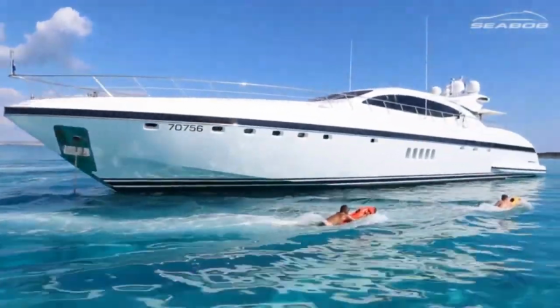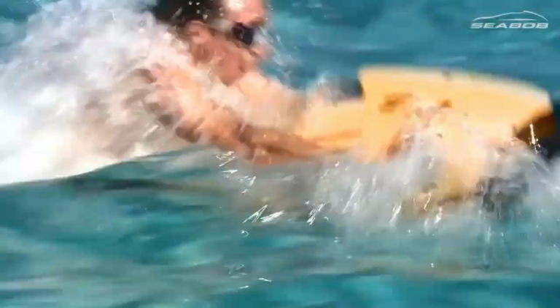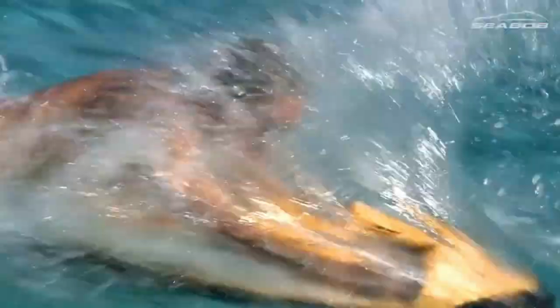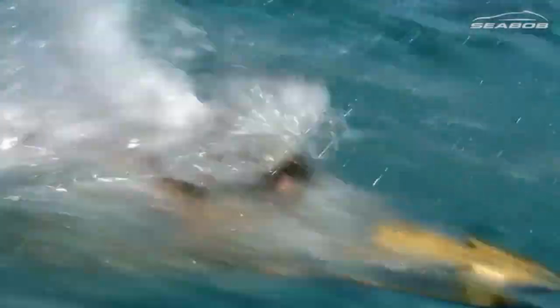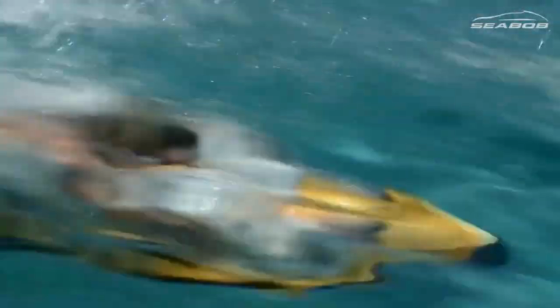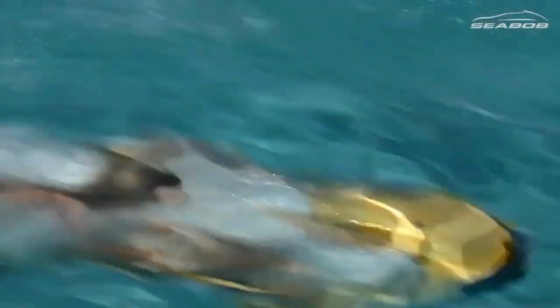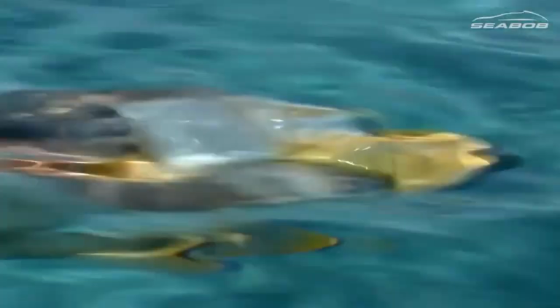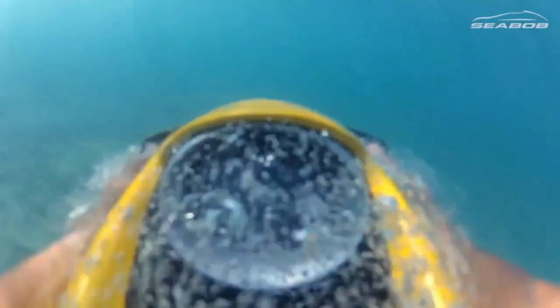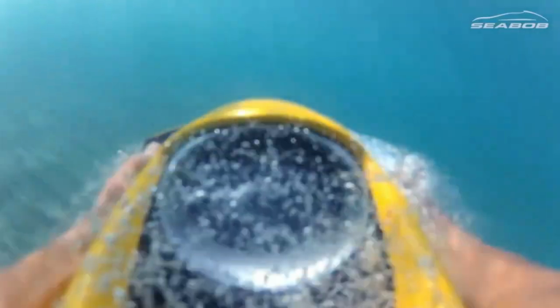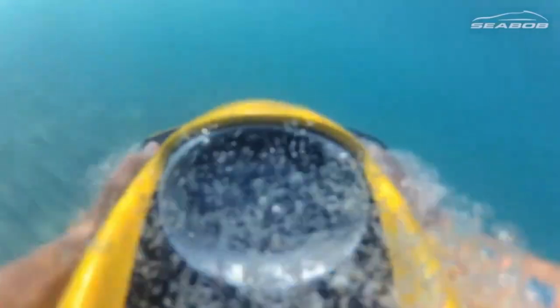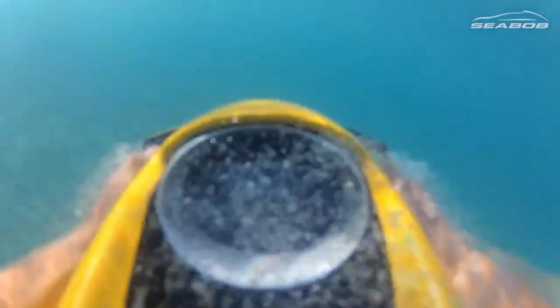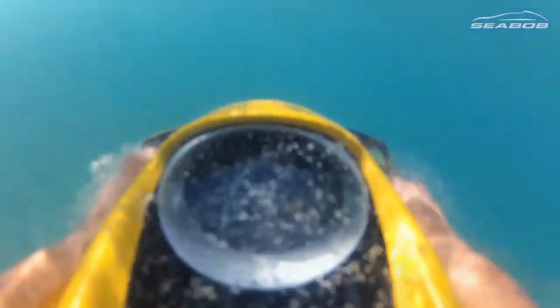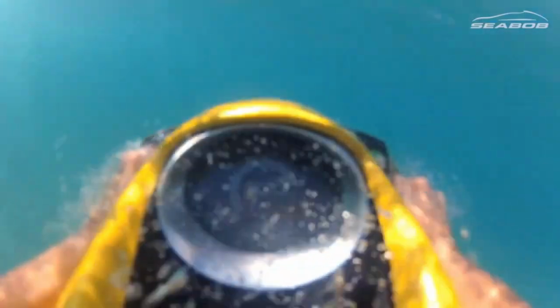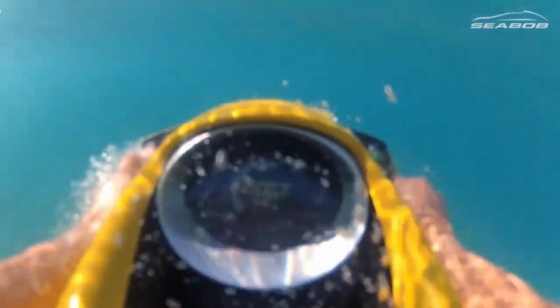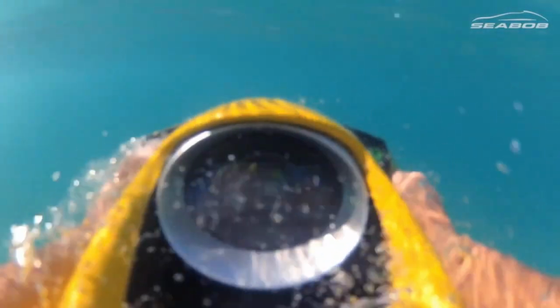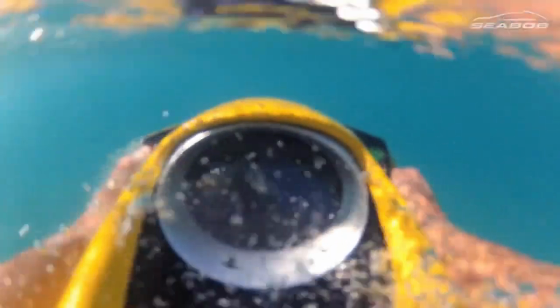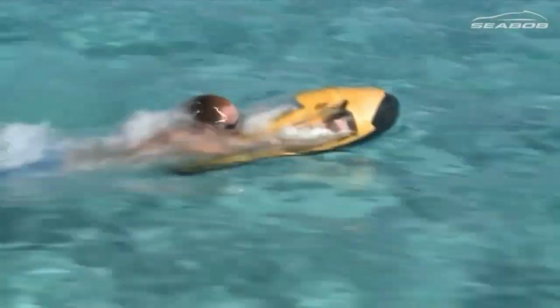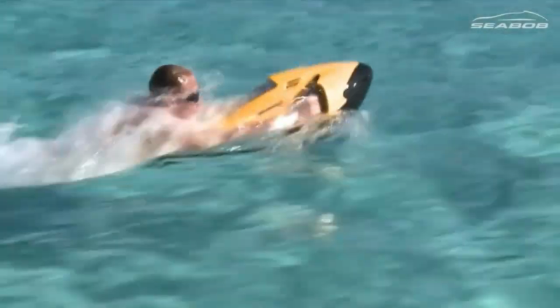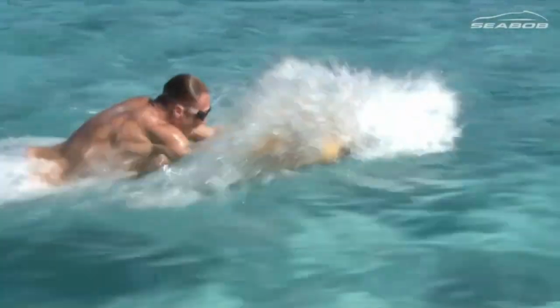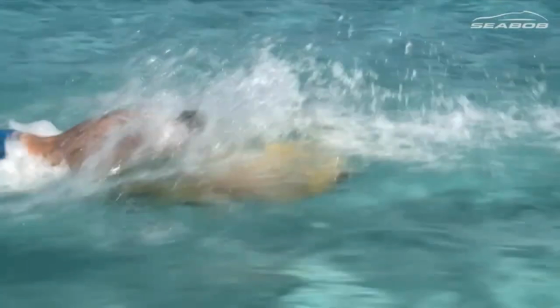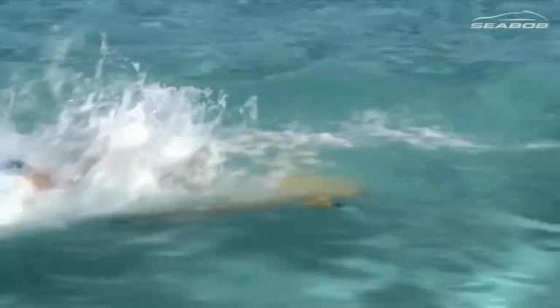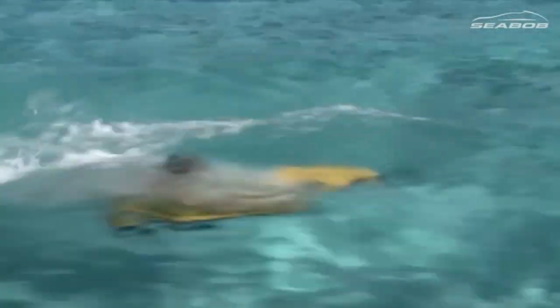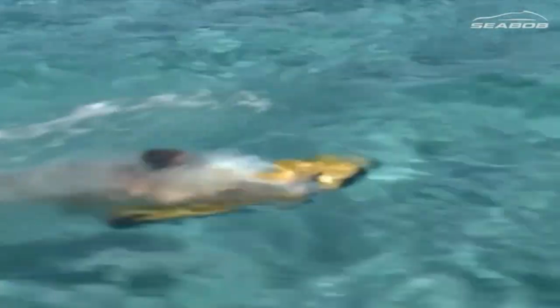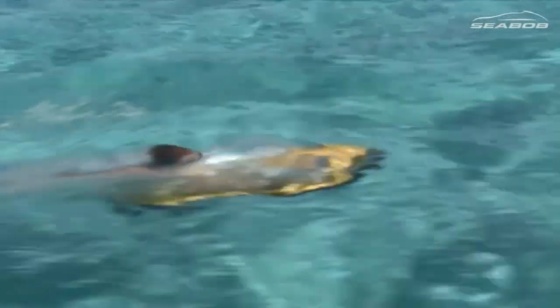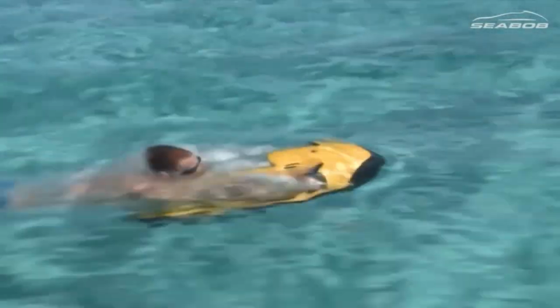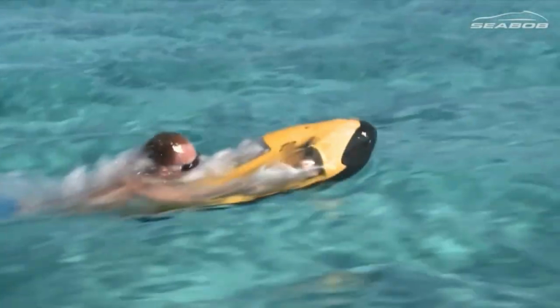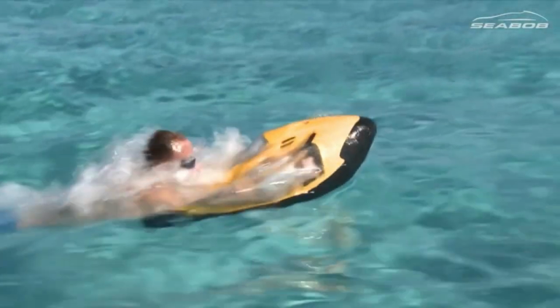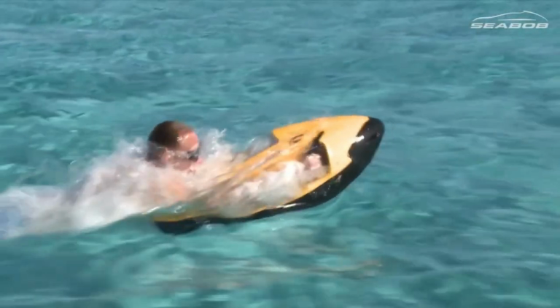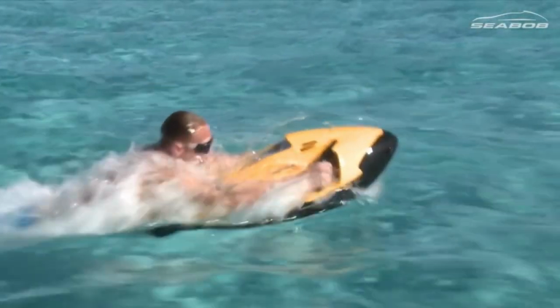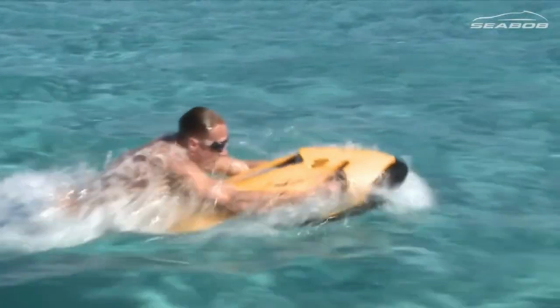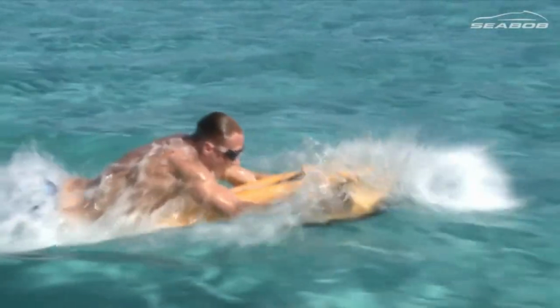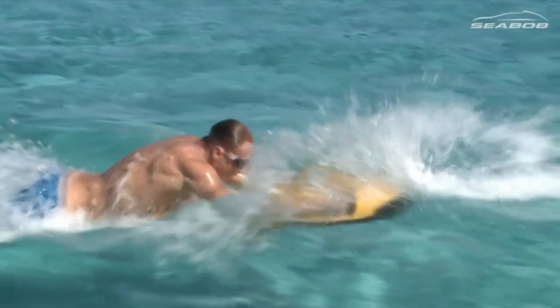Seabob is the ultimate water toy for anyone who loves the sea. It is fun, safe, and exhilarating. Seabob is more than just a watercraft — it is a way of life.